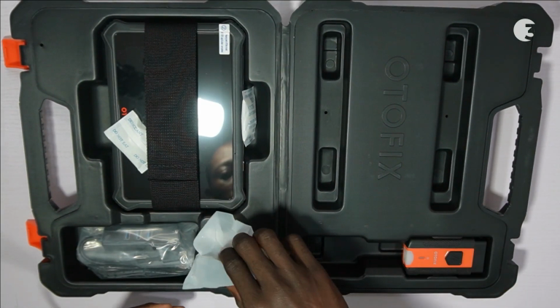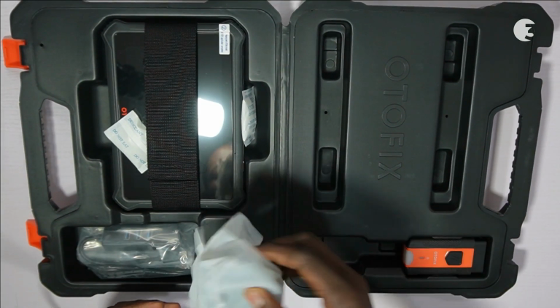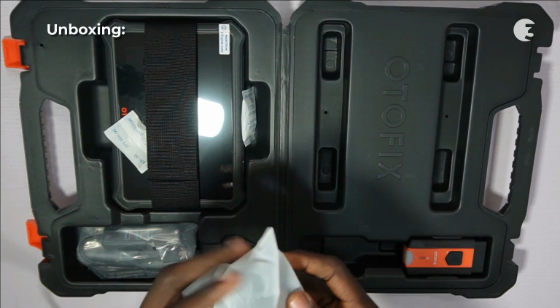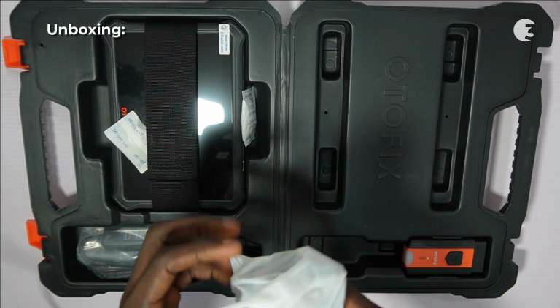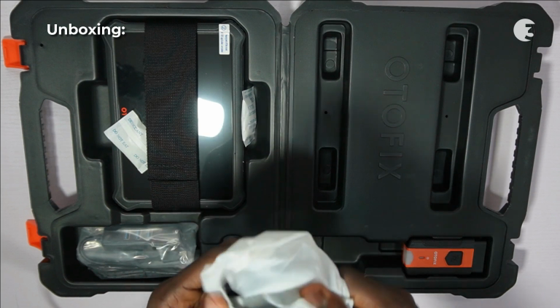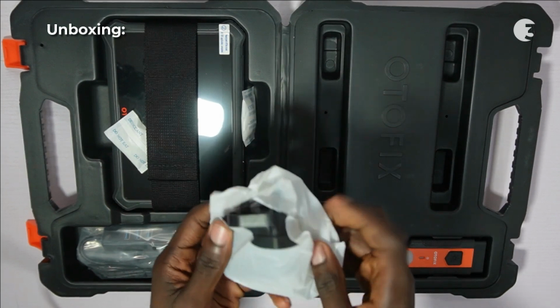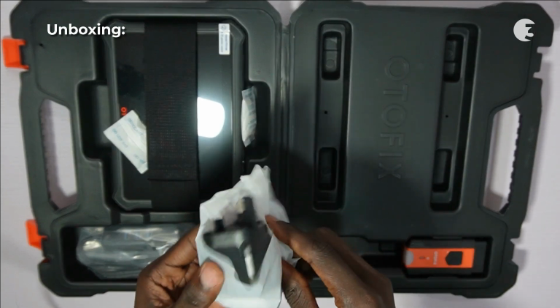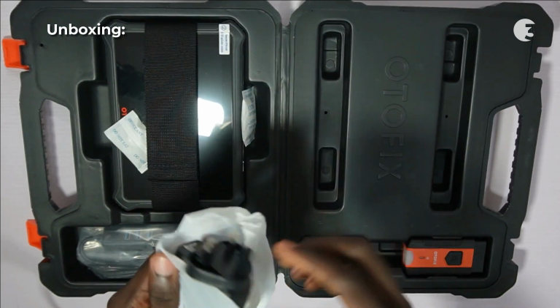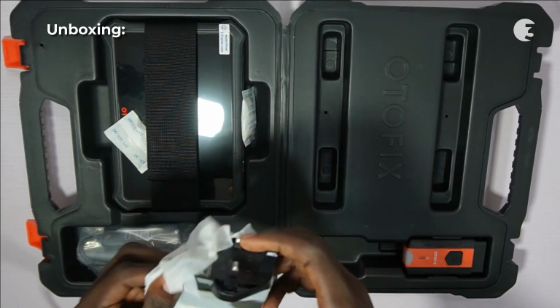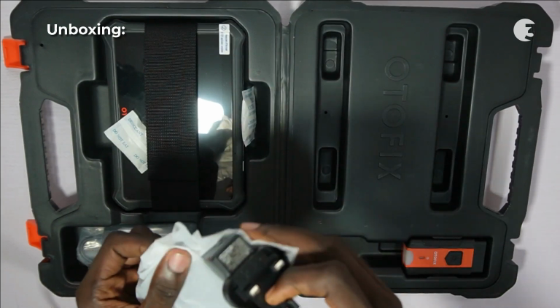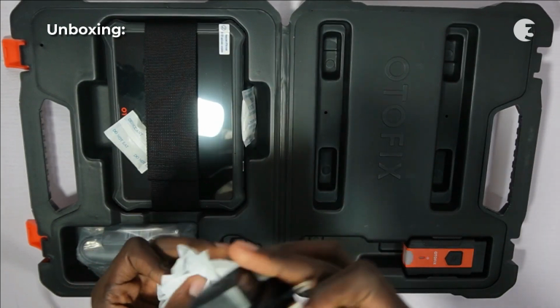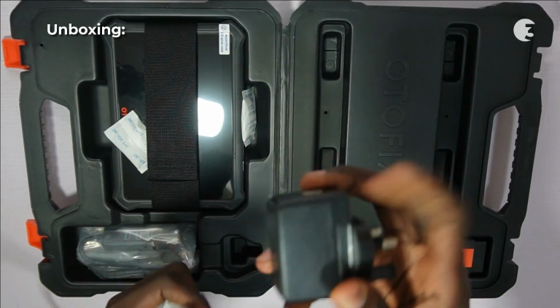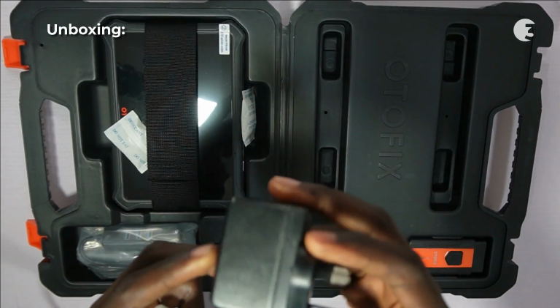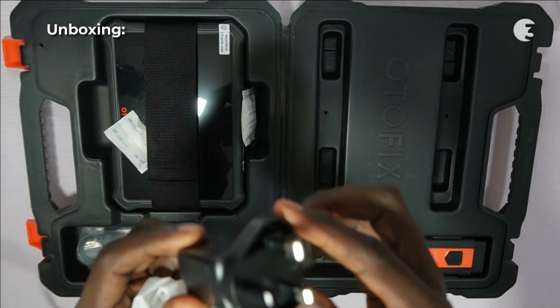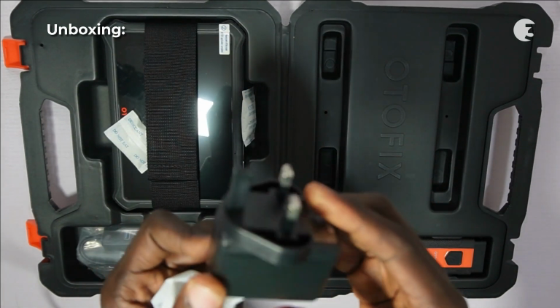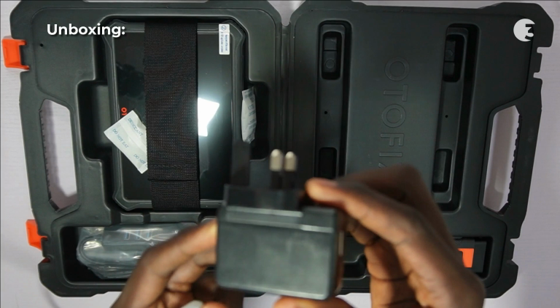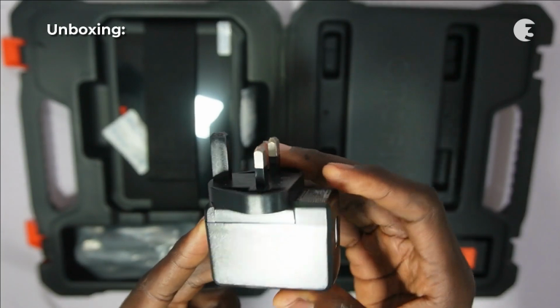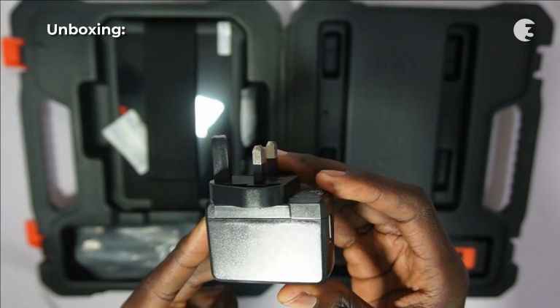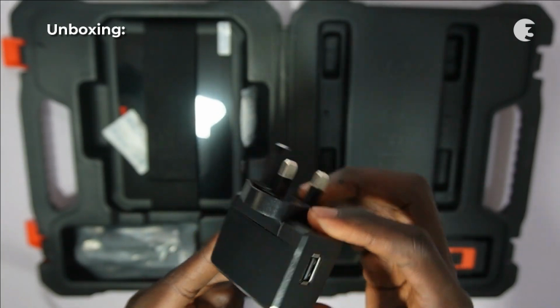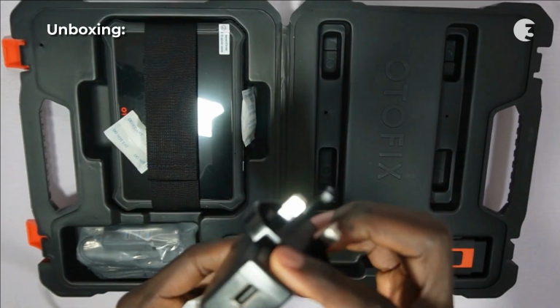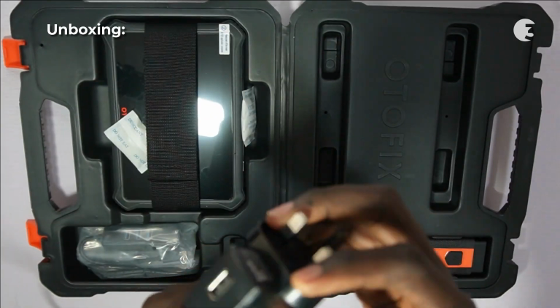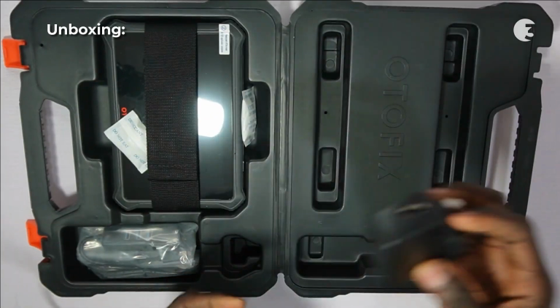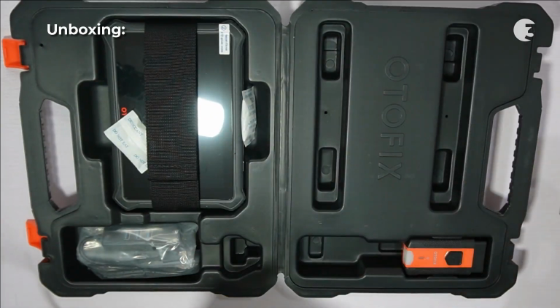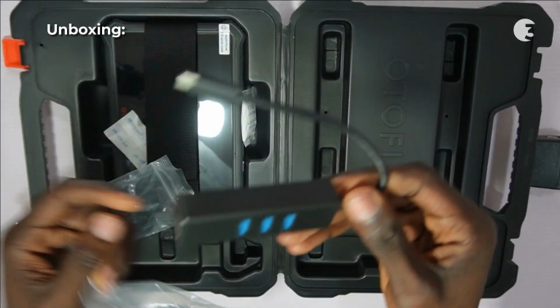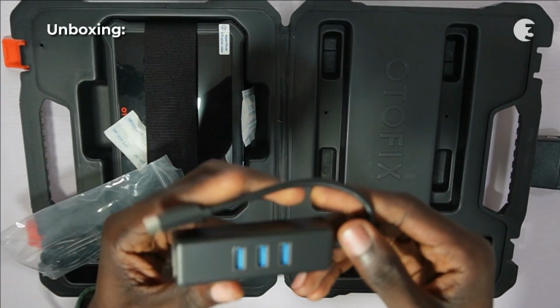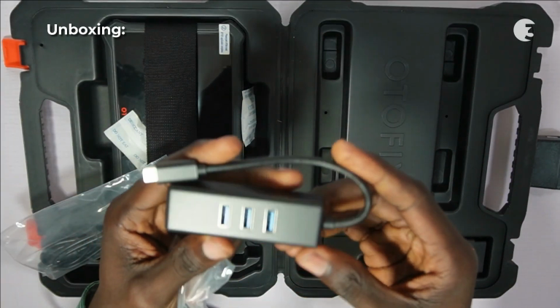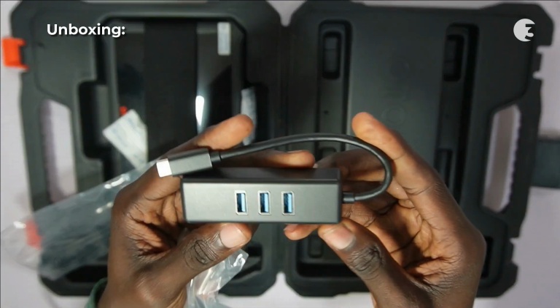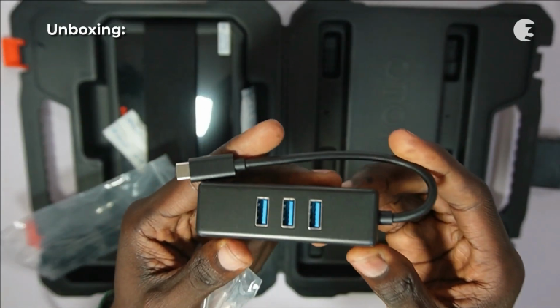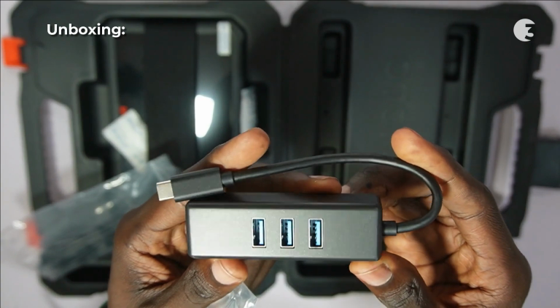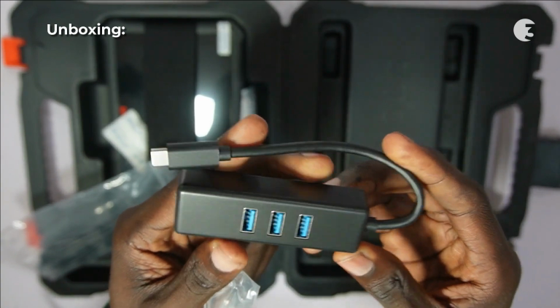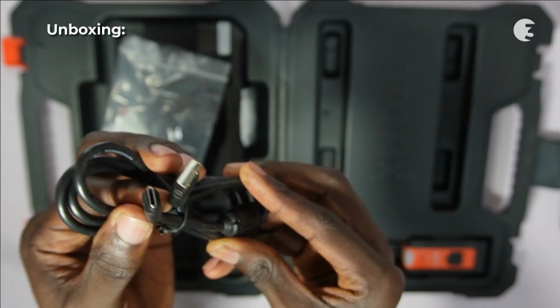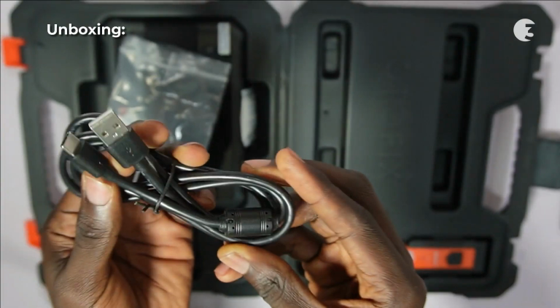Securely packaged in a robust hard case, the Autofix D1 Lite ensures safety during transportation and storage. Inside, you'll find a power adapter, USB-C to USB and Ethernet adapter, and a power cable.